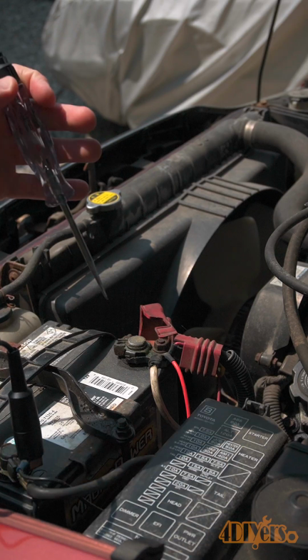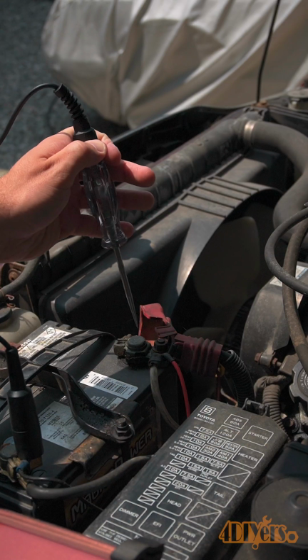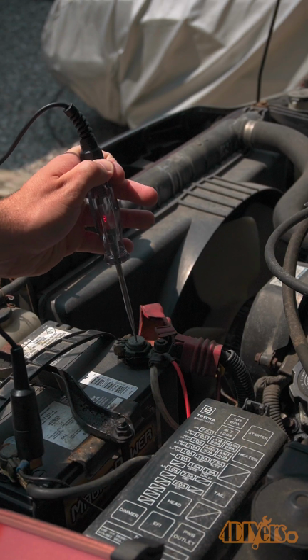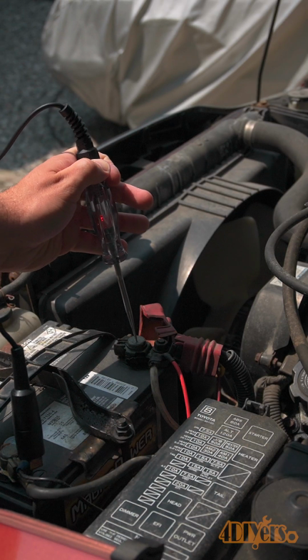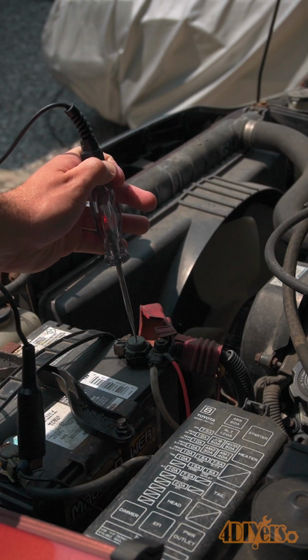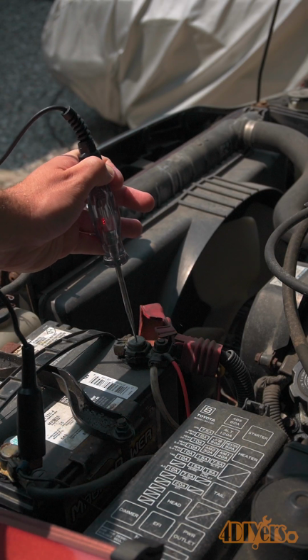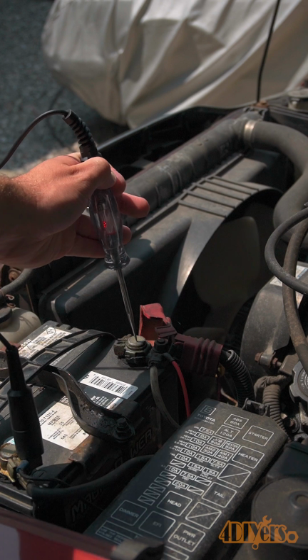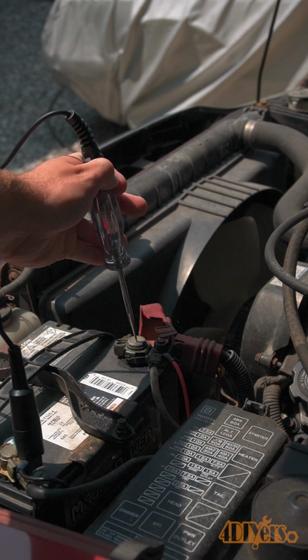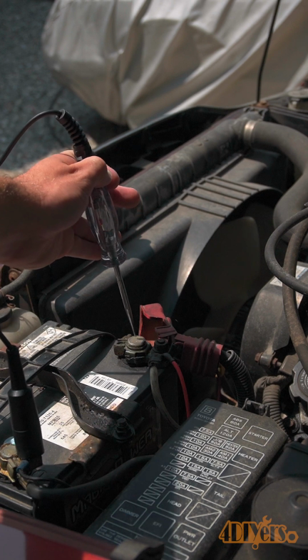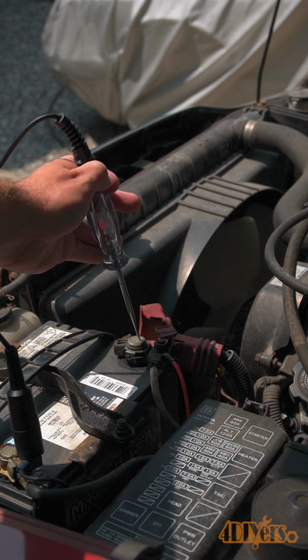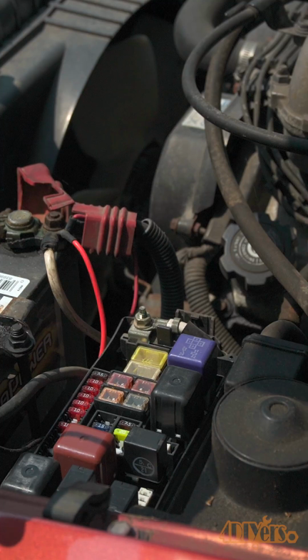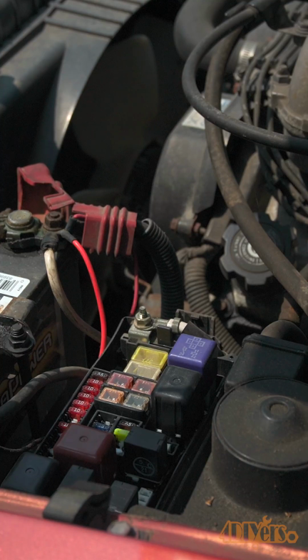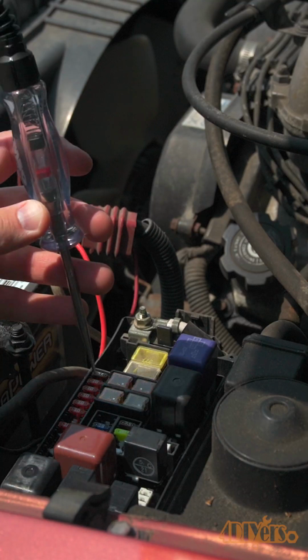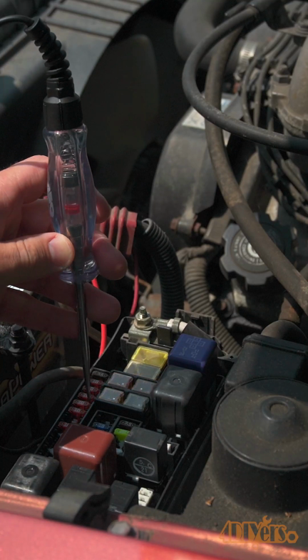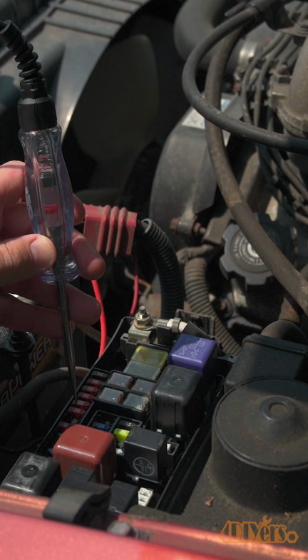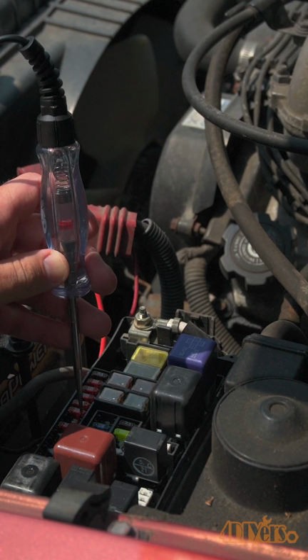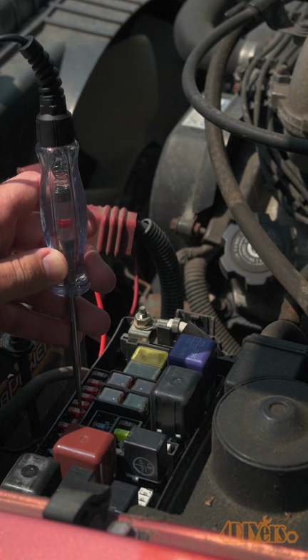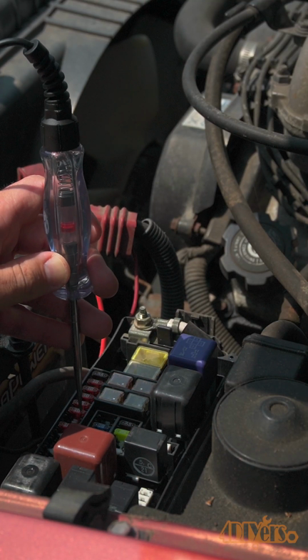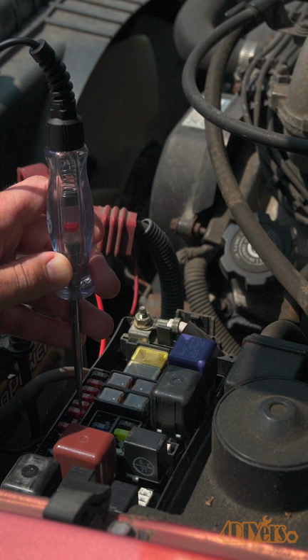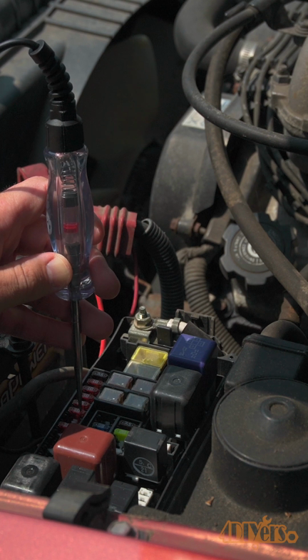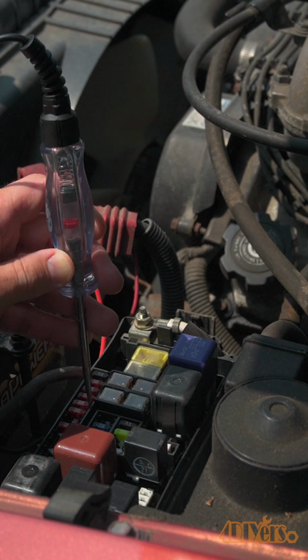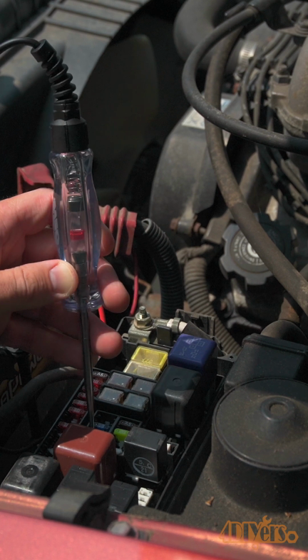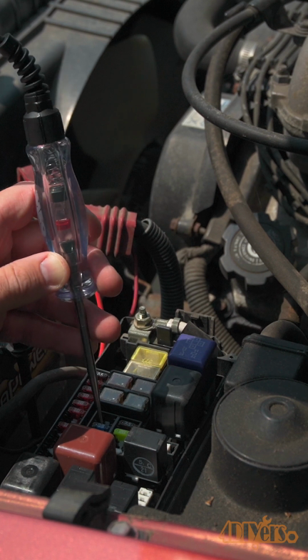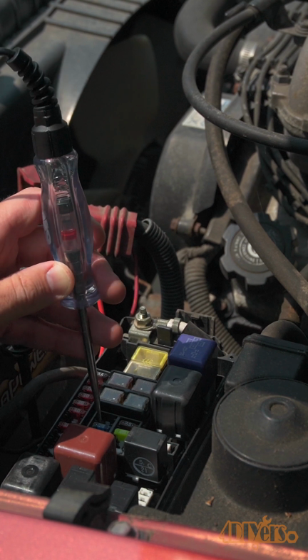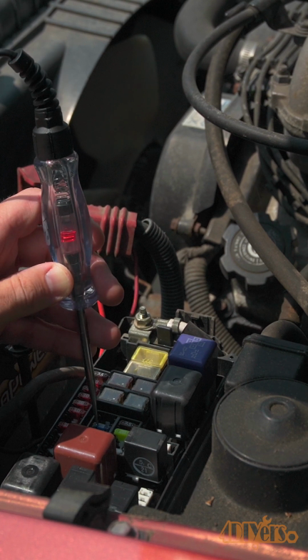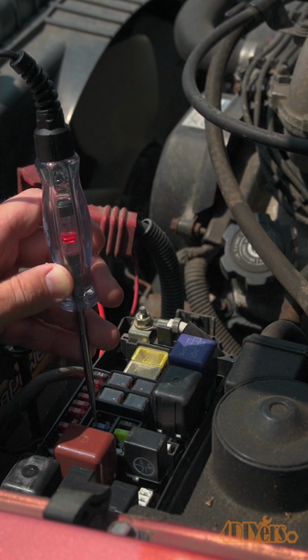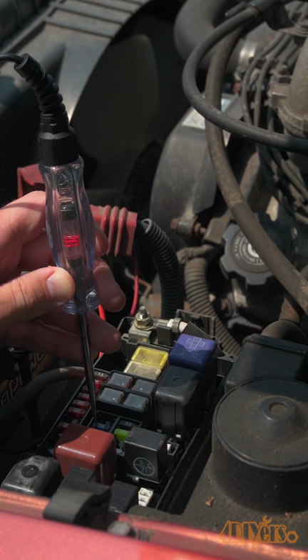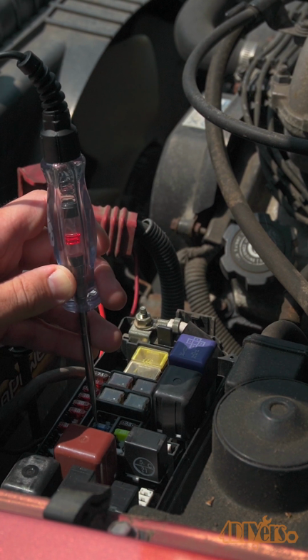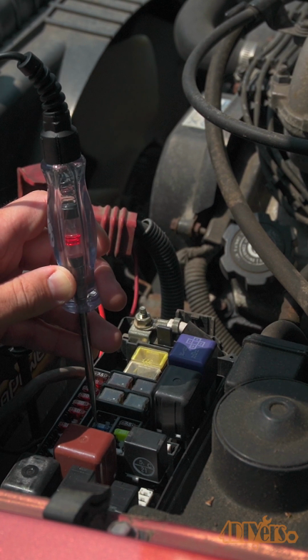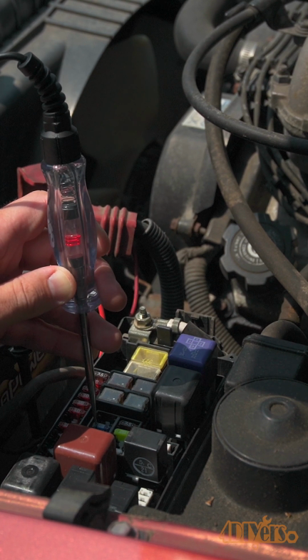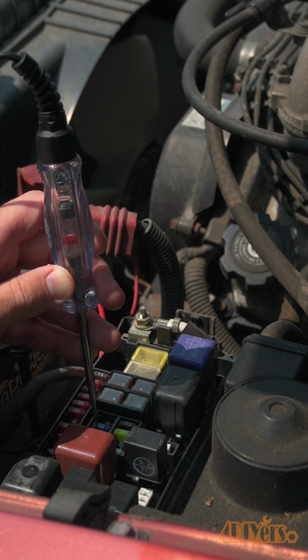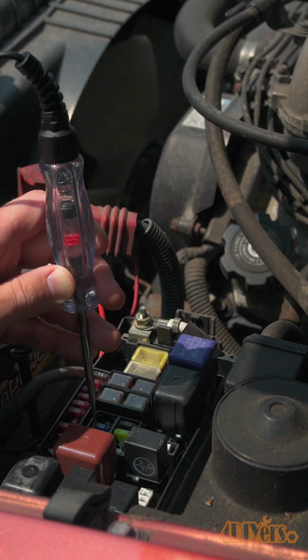When both sides are connected to a good ground and power source, the LED will illuminate. Connect the alligator clip to a ground source and turn on the circuit with the key. Here we can check if there is power at the fuses or at any general circuit.